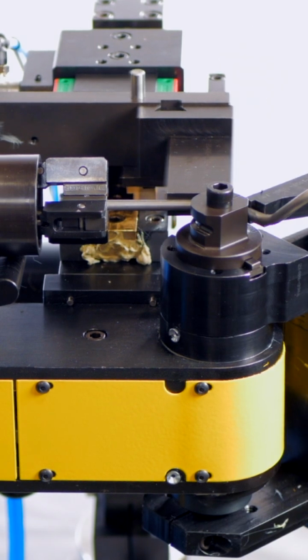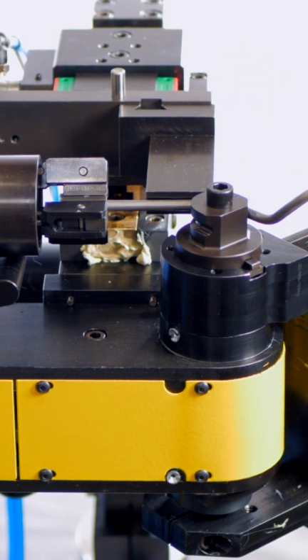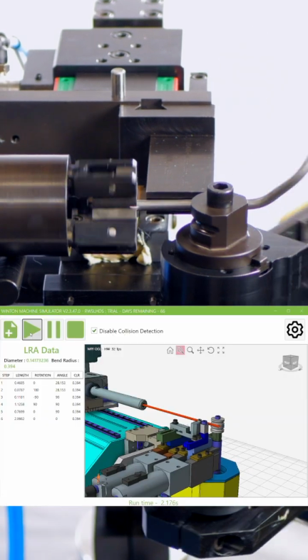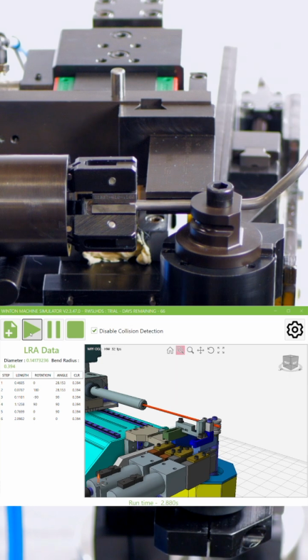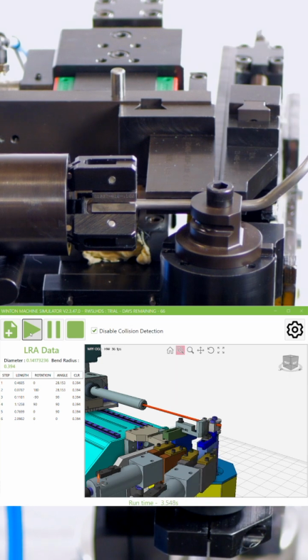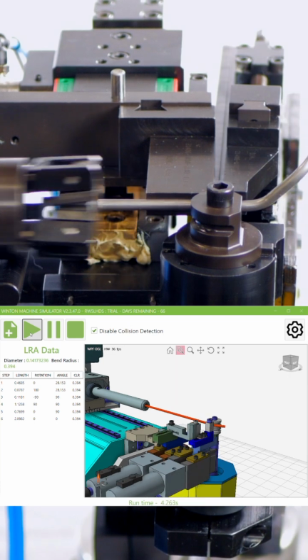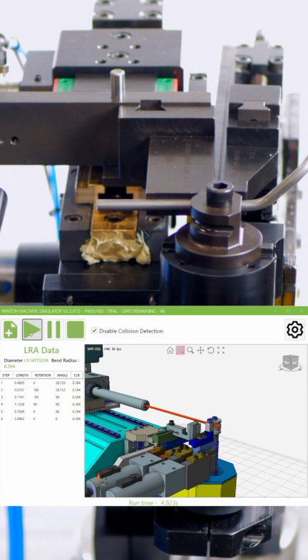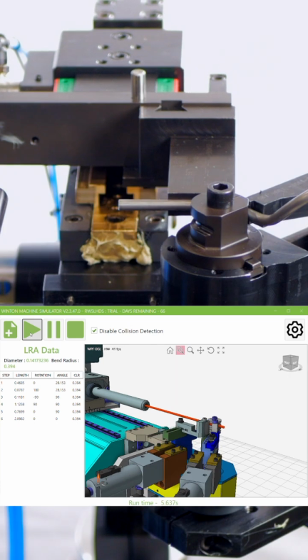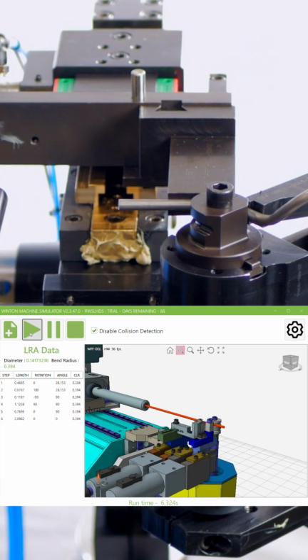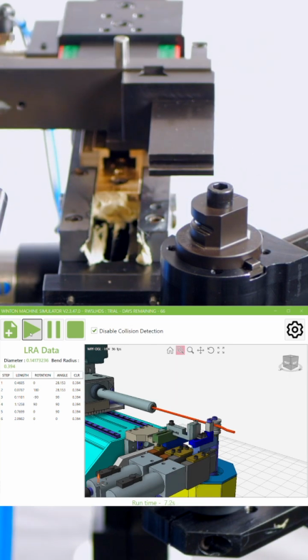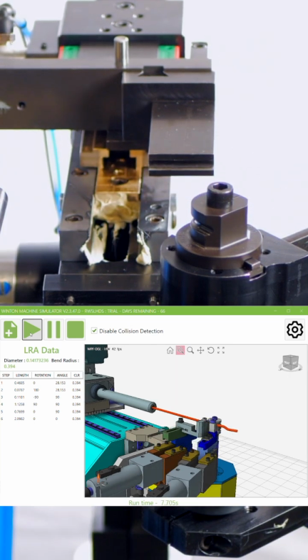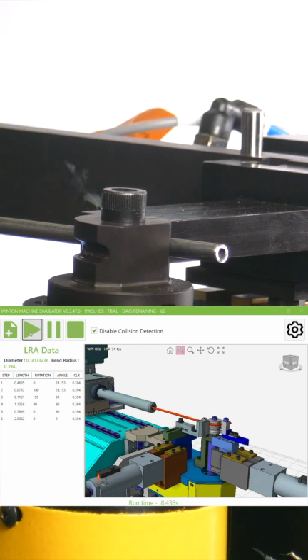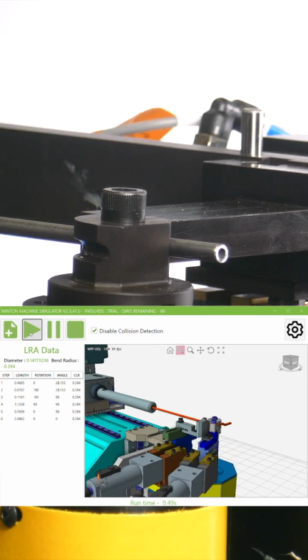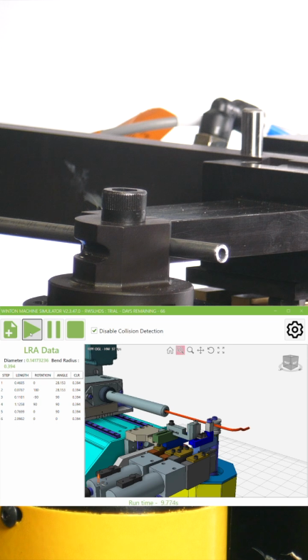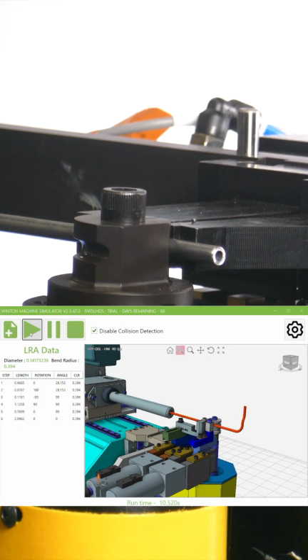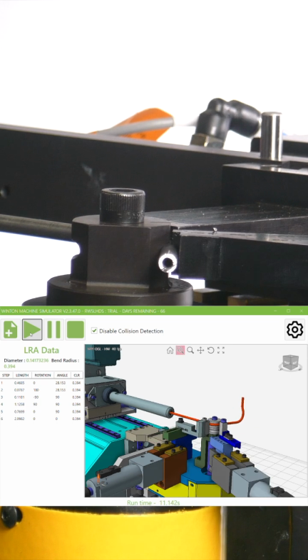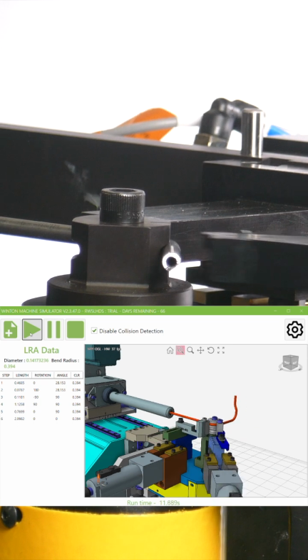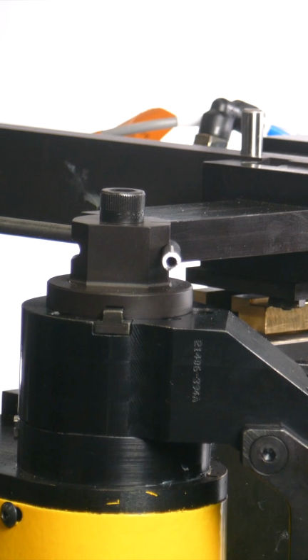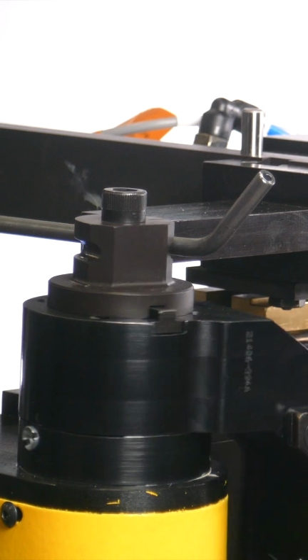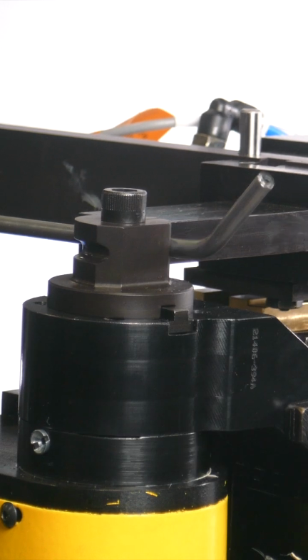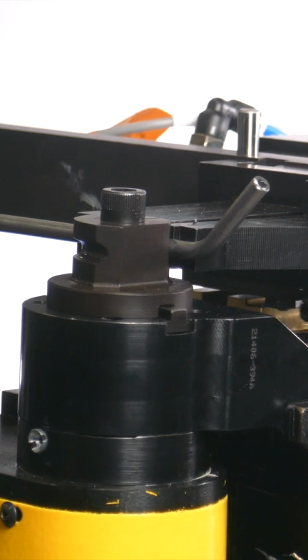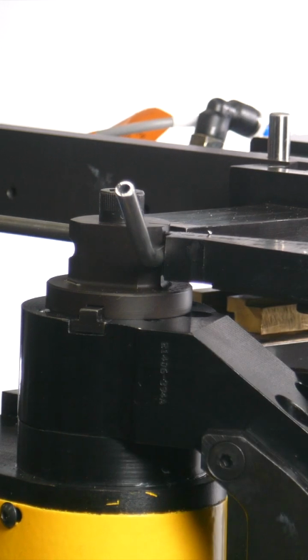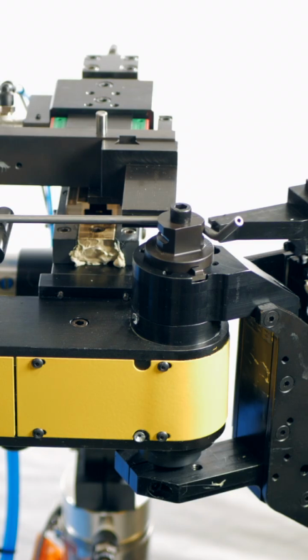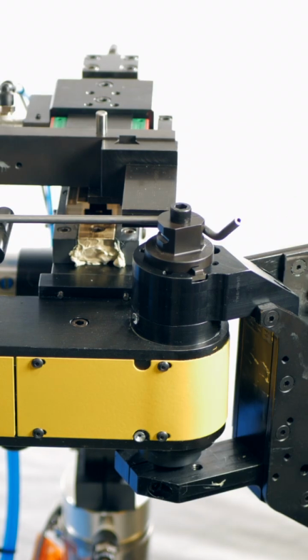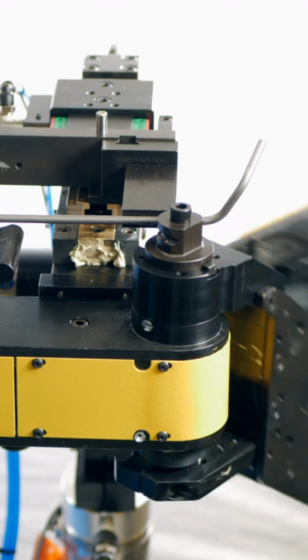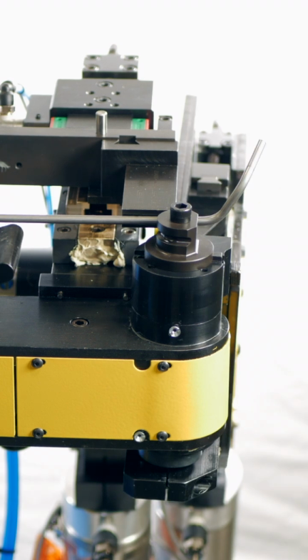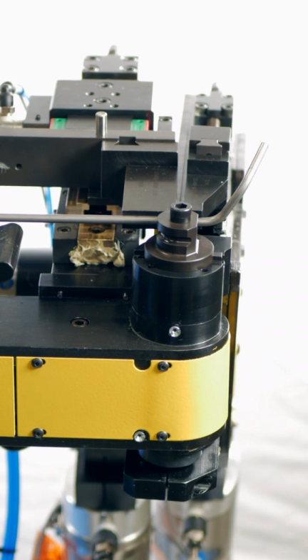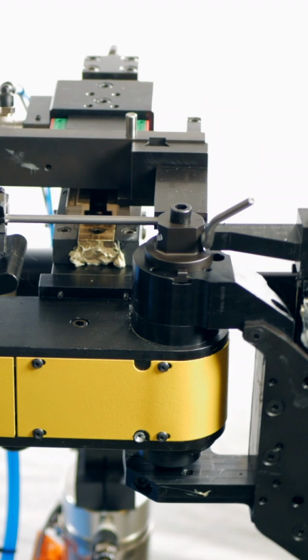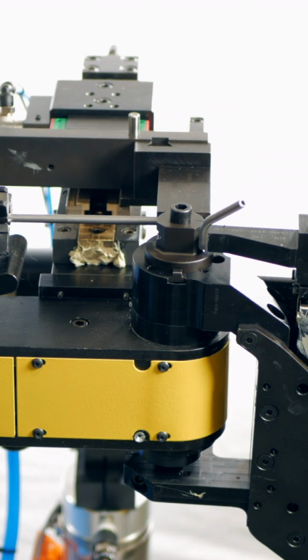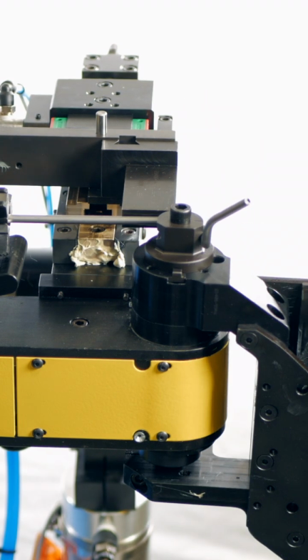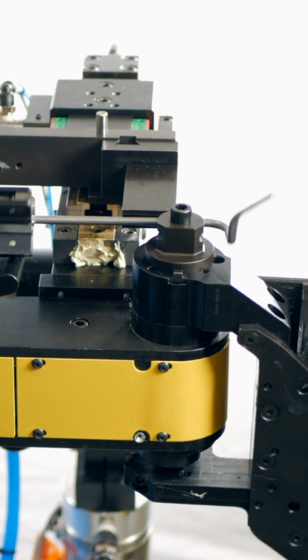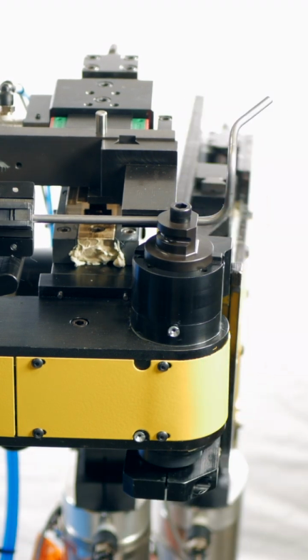Enhanced performance with Winton's collision detection and bend simulation software. Our advanced system uses real-time 3D modeling to detect interference, simulate each bend before production, and optimize setup accuracy.